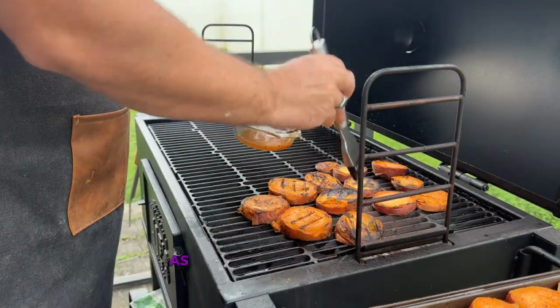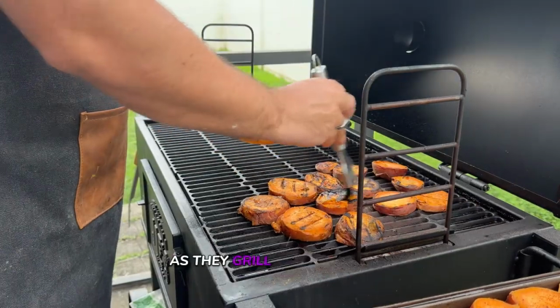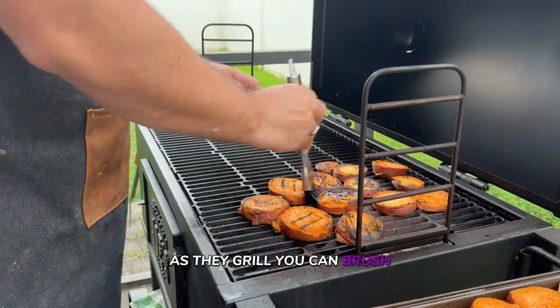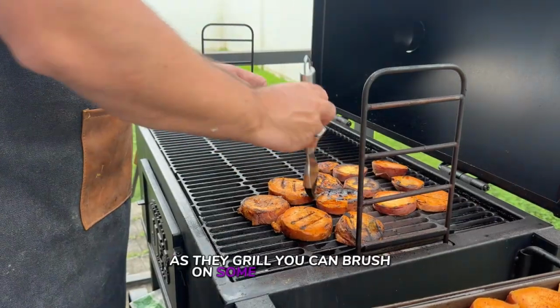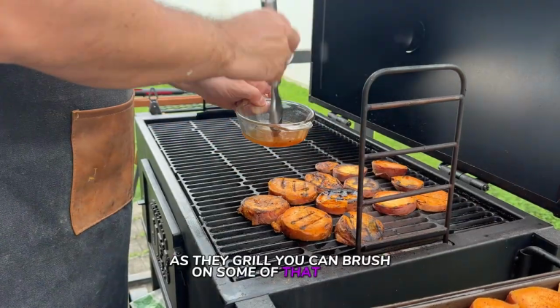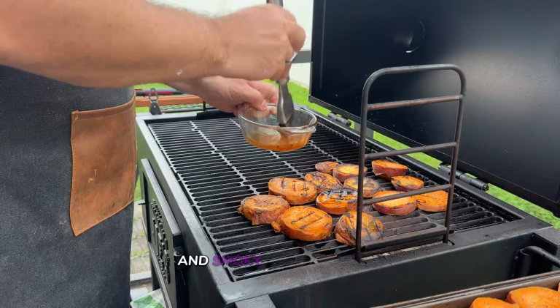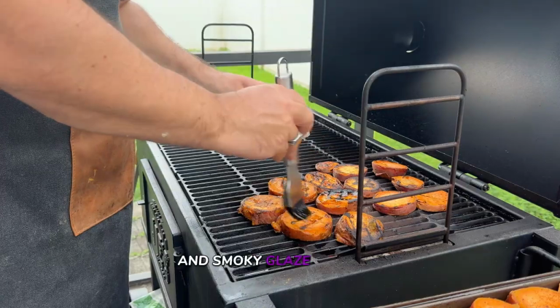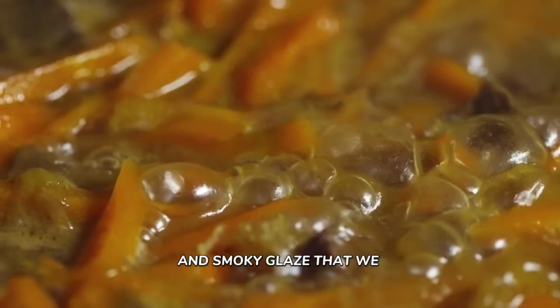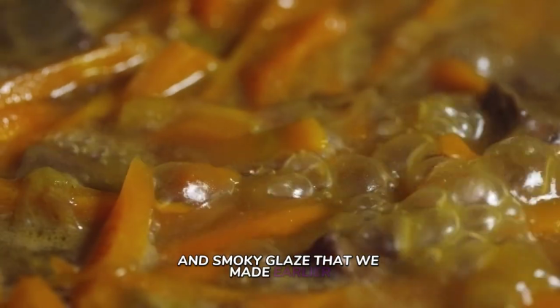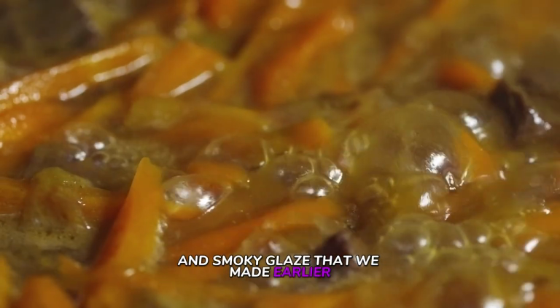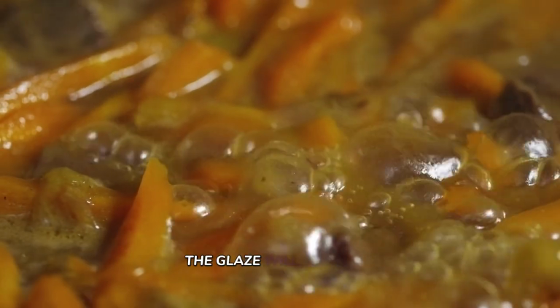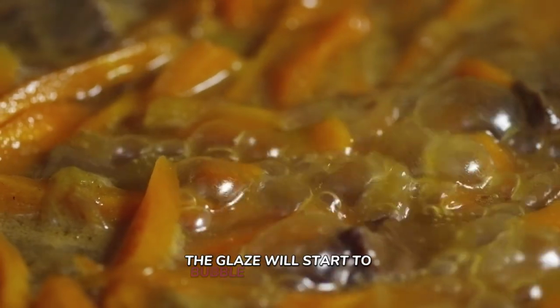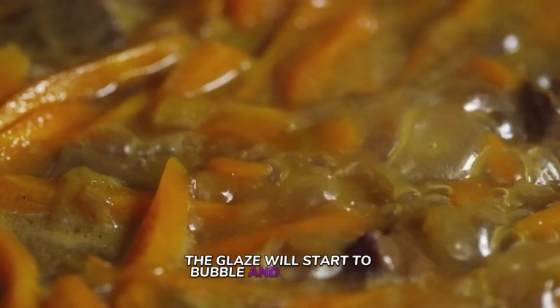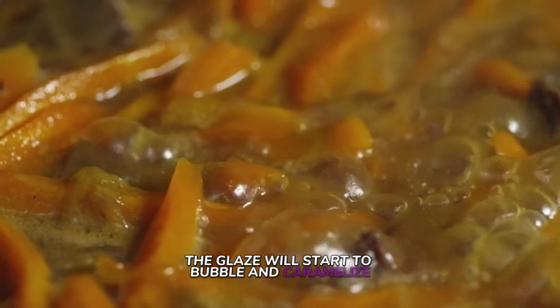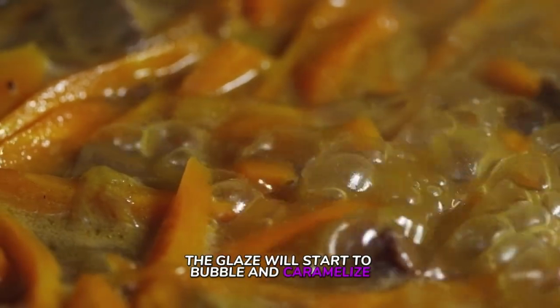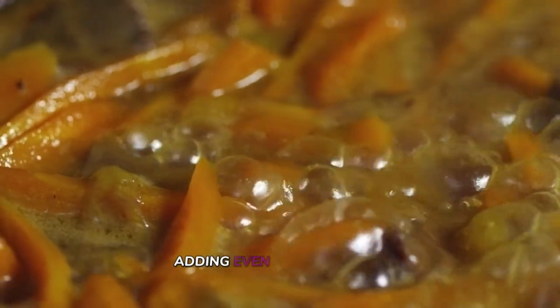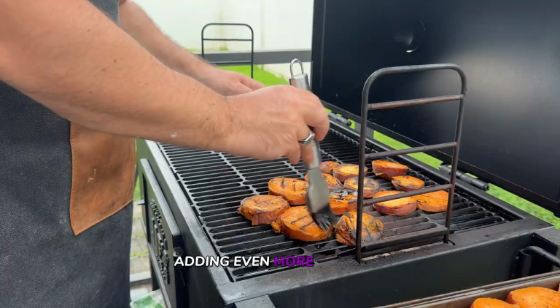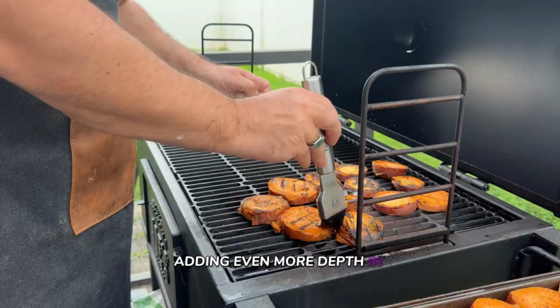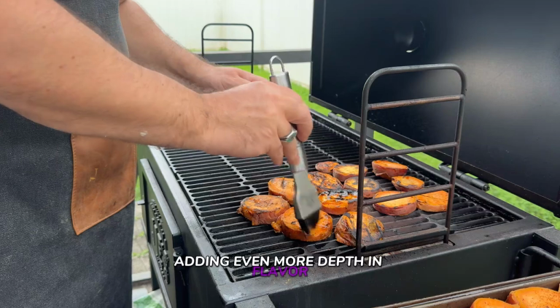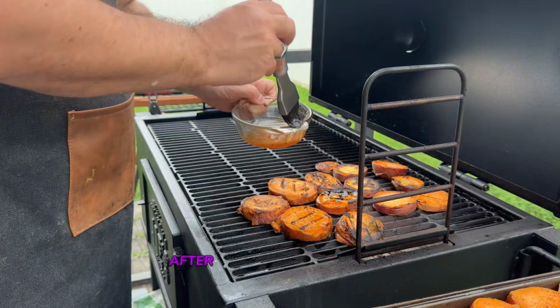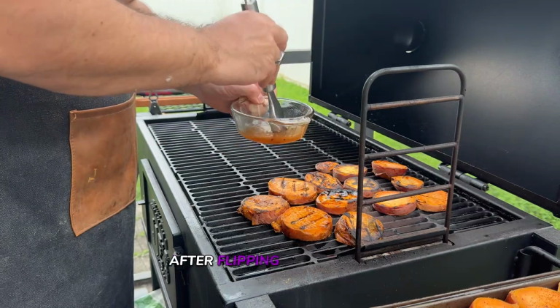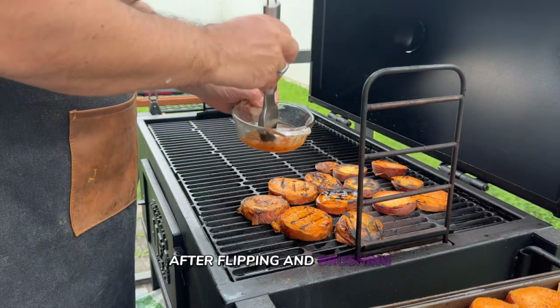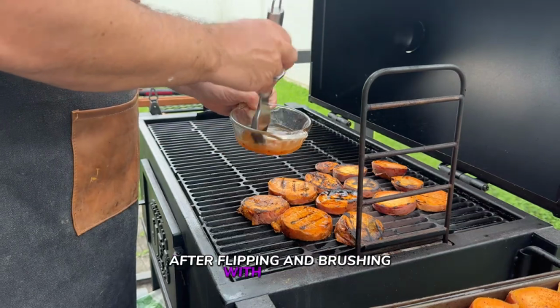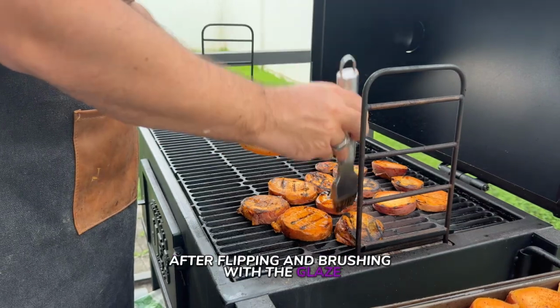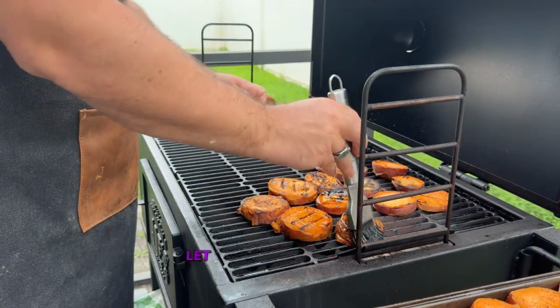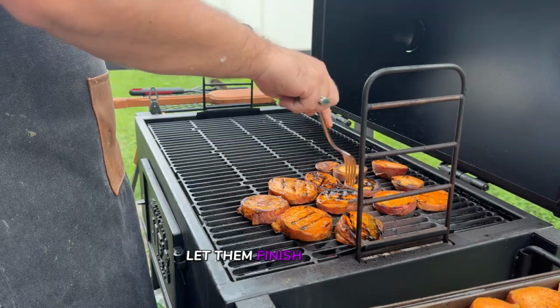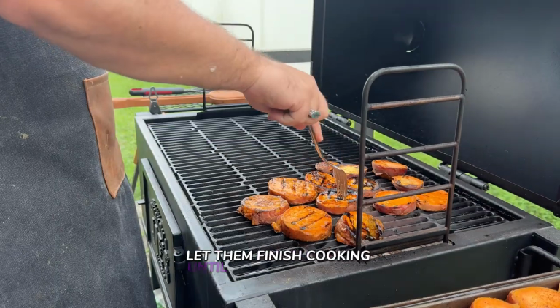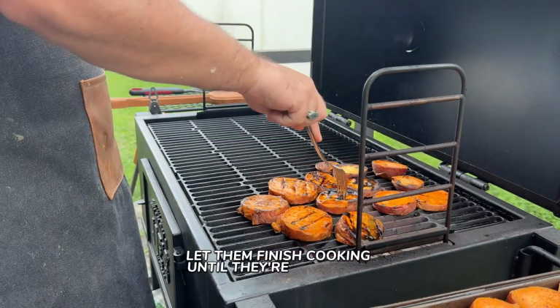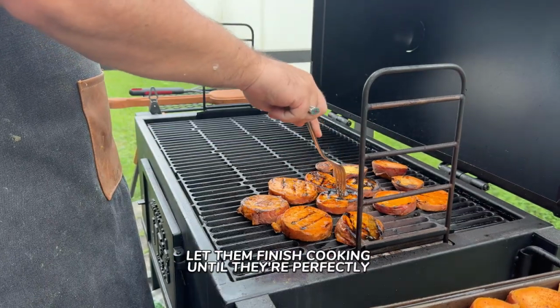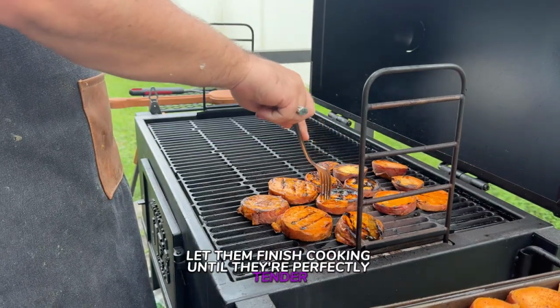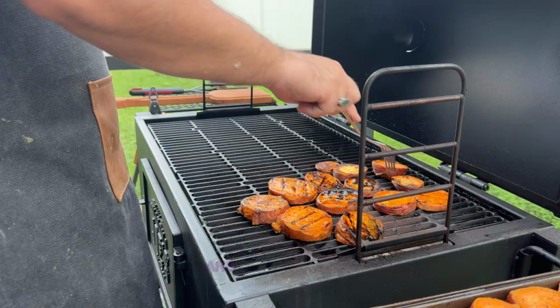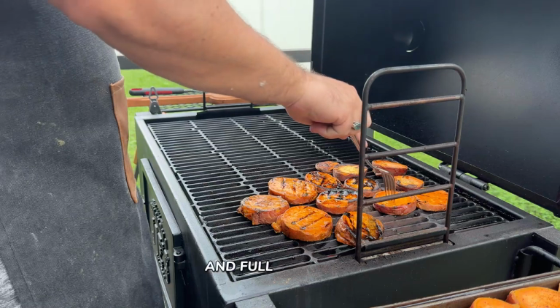As they grill, brush on some of that sweet and smoky glaze we made earlier. The glaze will start to bubble and caramelize, adding even more depth and flavor. After flipping and brushing with the glaze, let them finish cooking until they're perfectly tender and full of flavor.